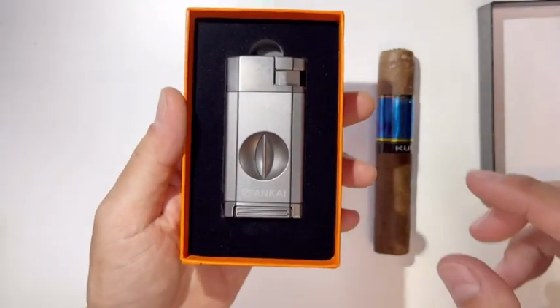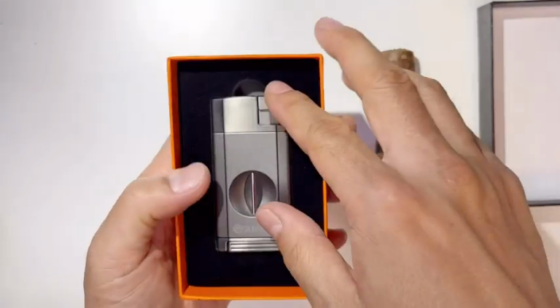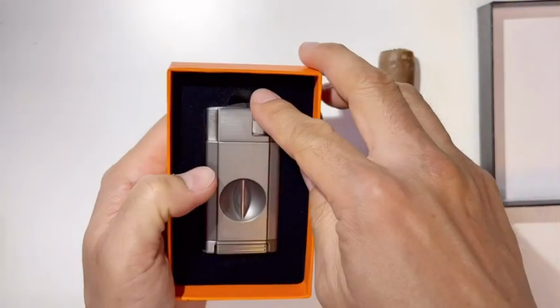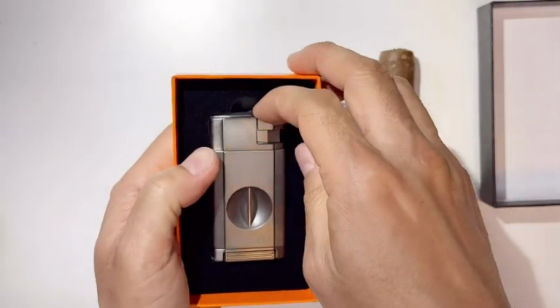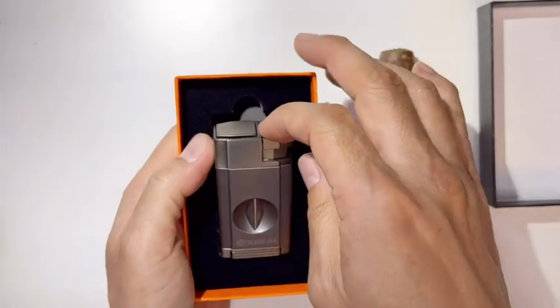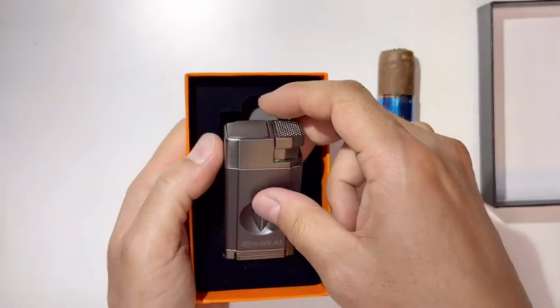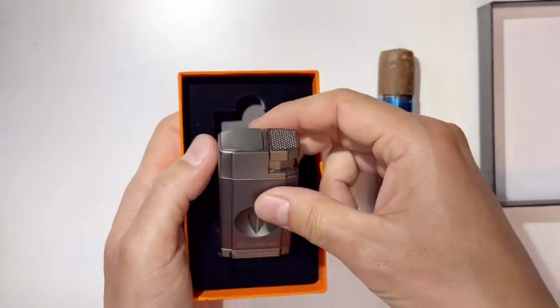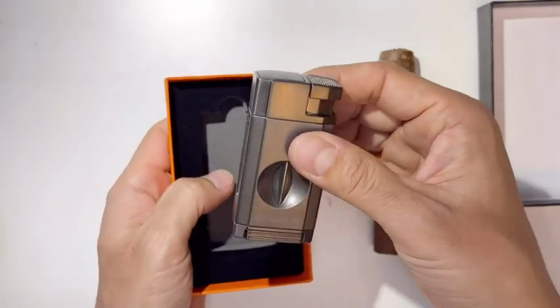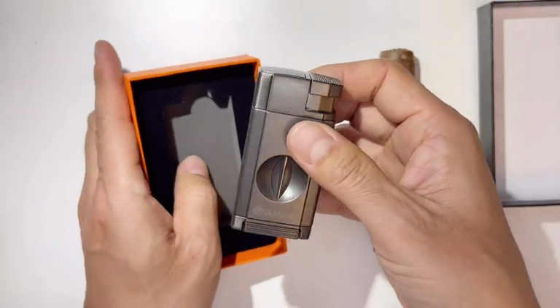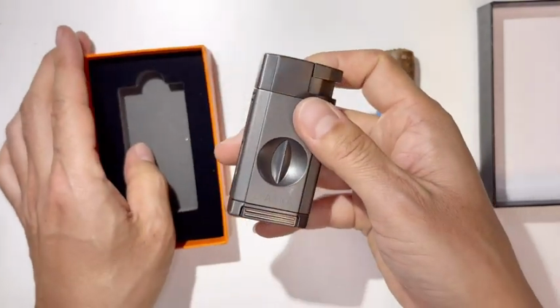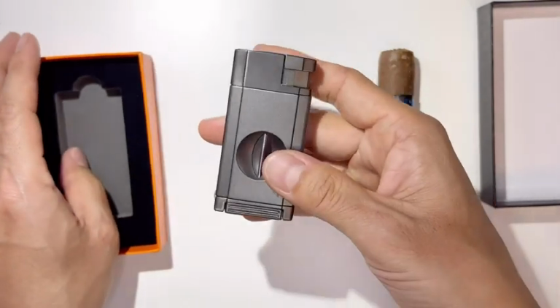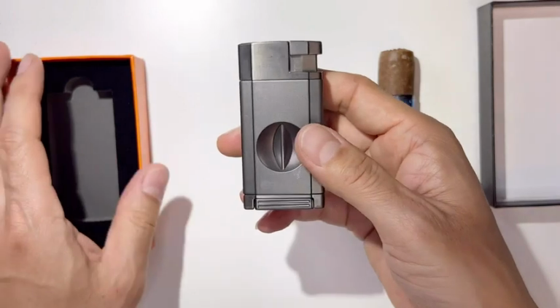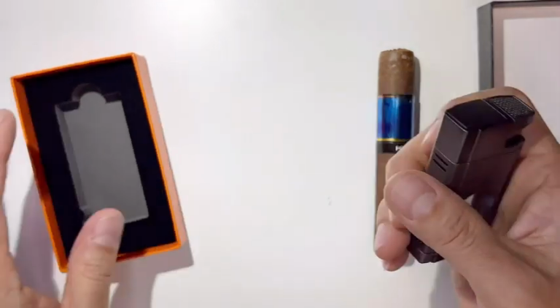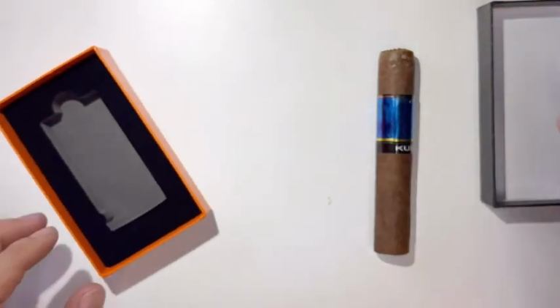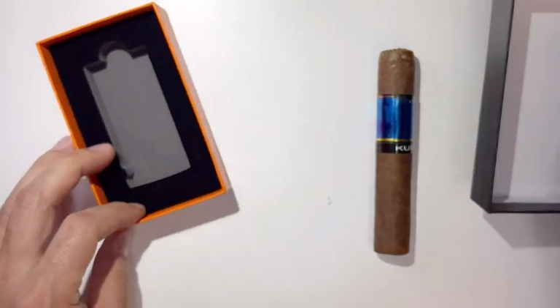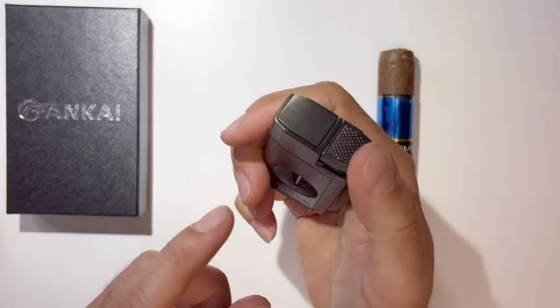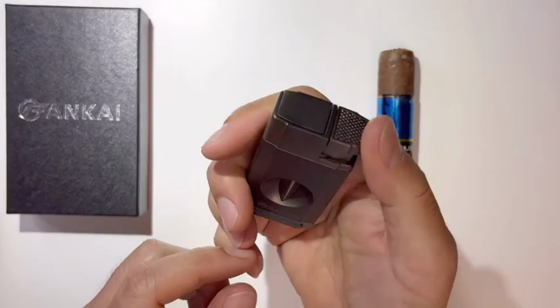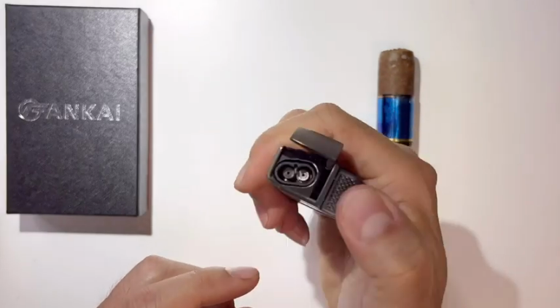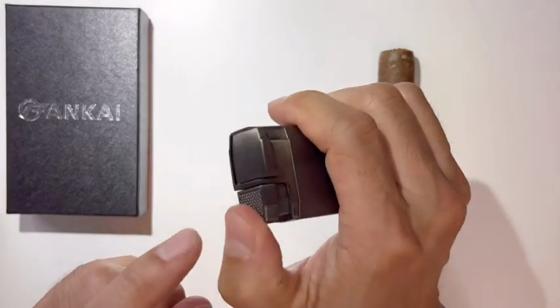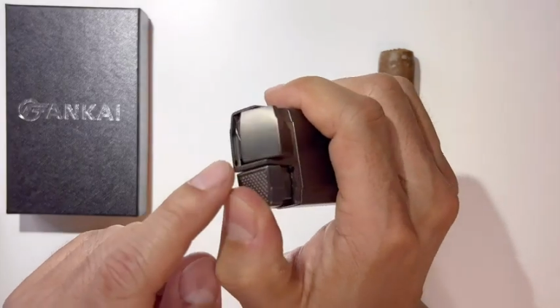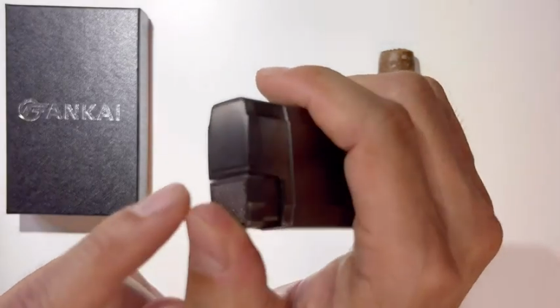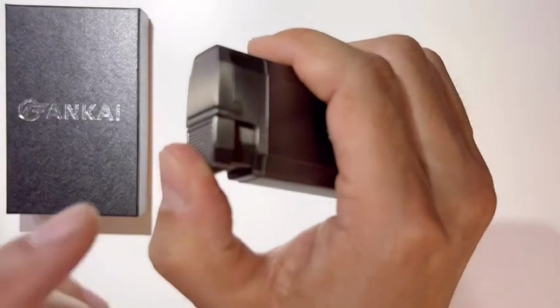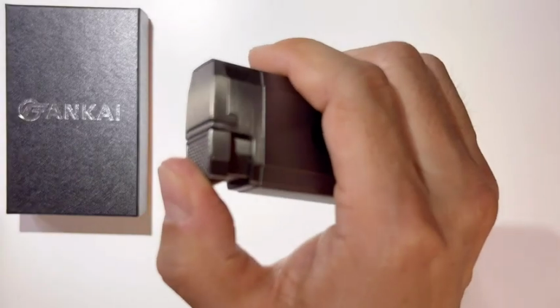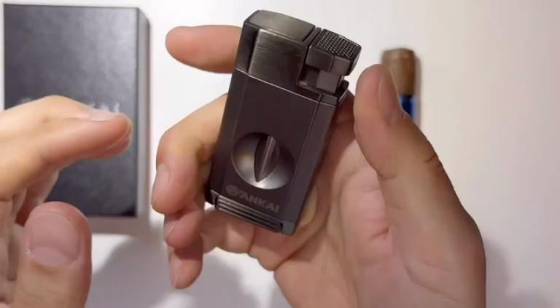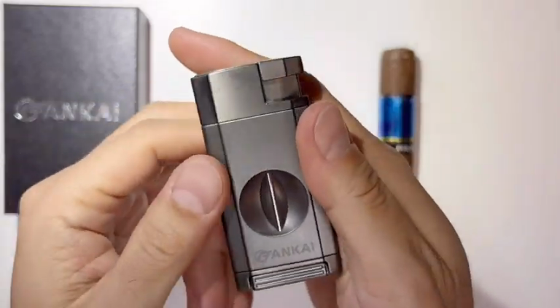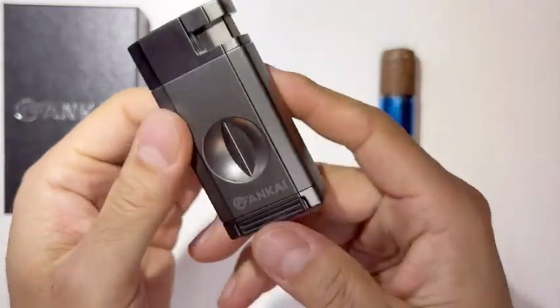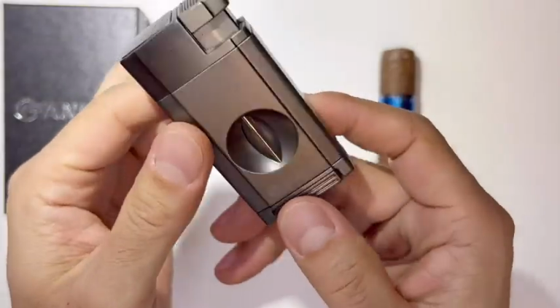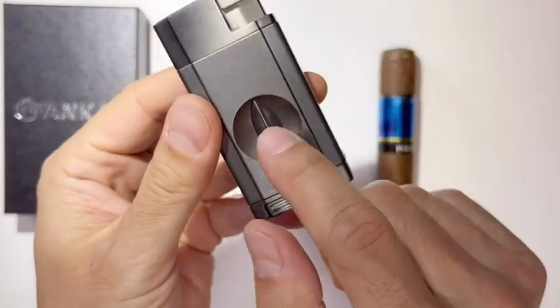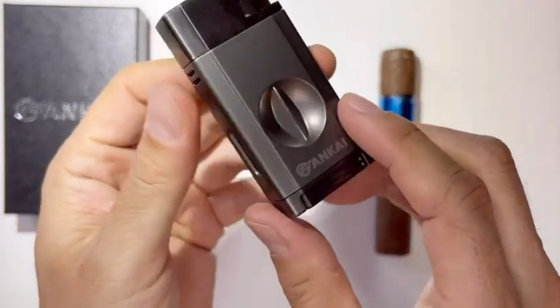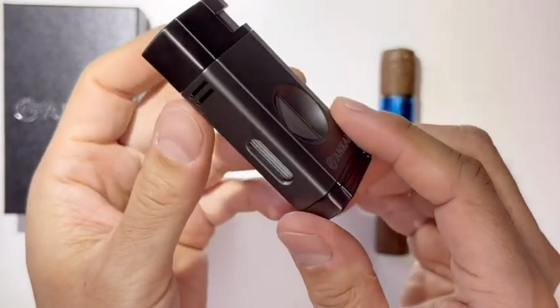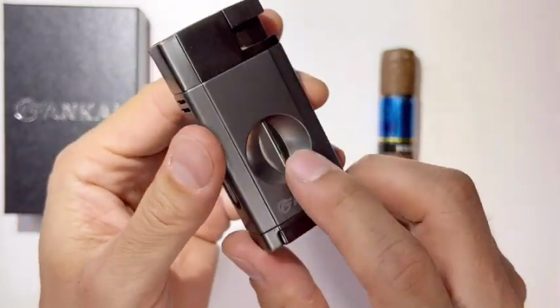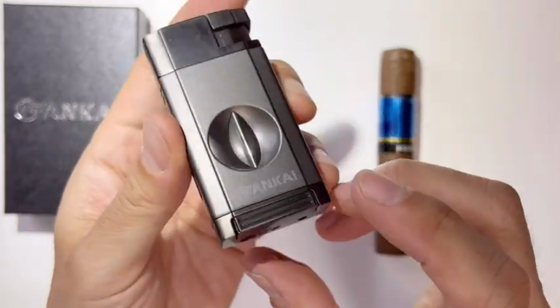I've never seen a cigar cutter and a lighter together — it's really cool. It's a turbo lighter. It moves out, look at this, smooth operation. And you can see the cigar cutter right here.